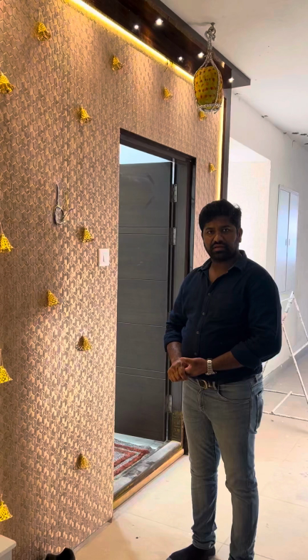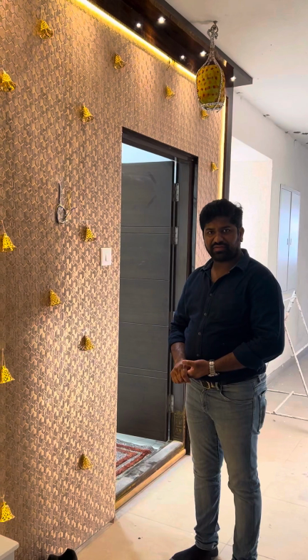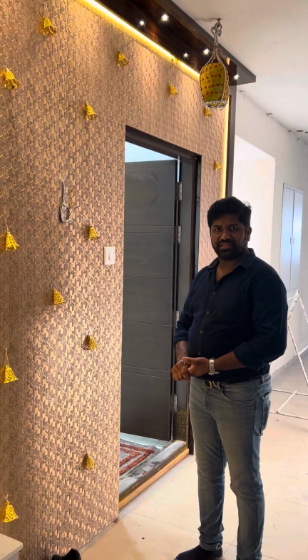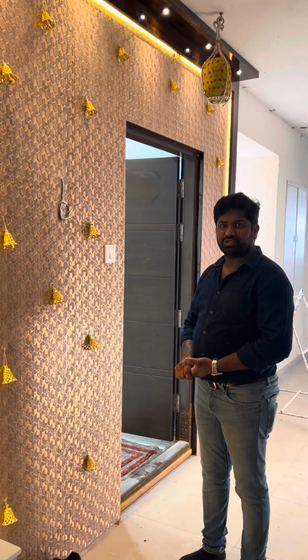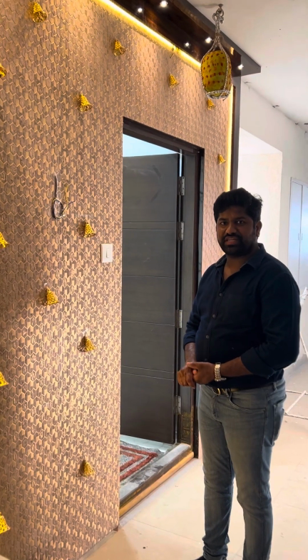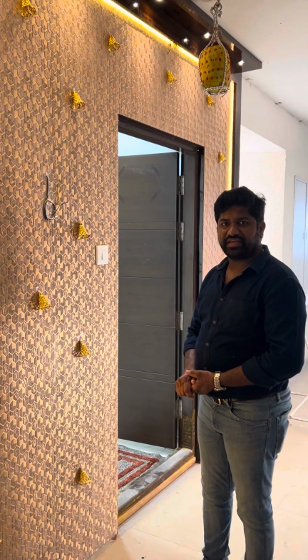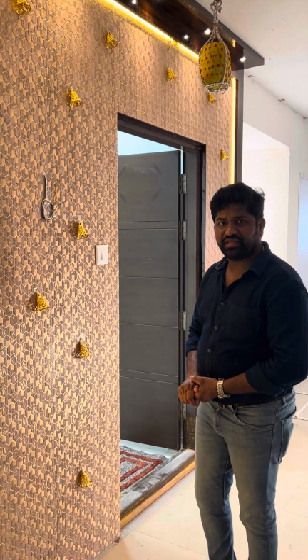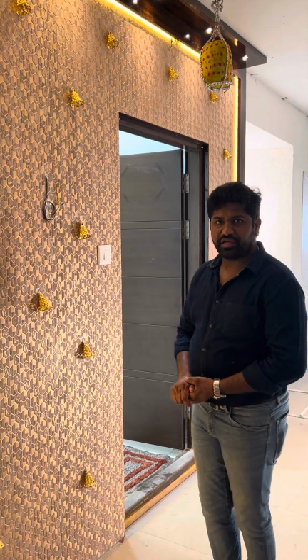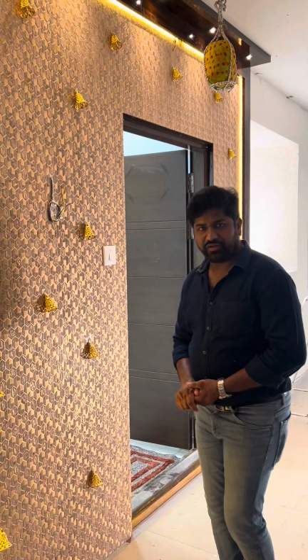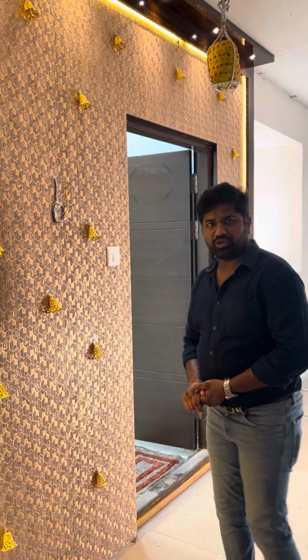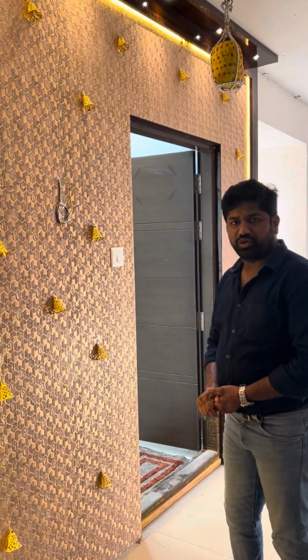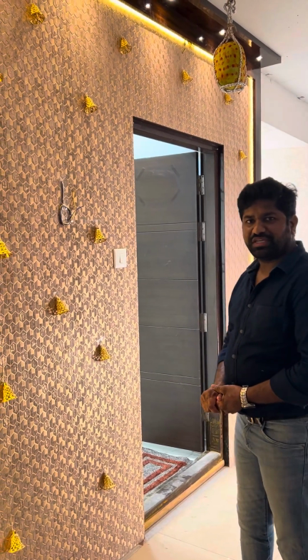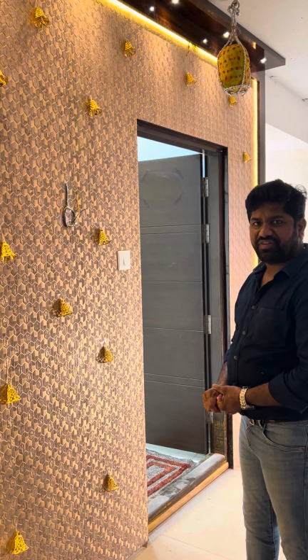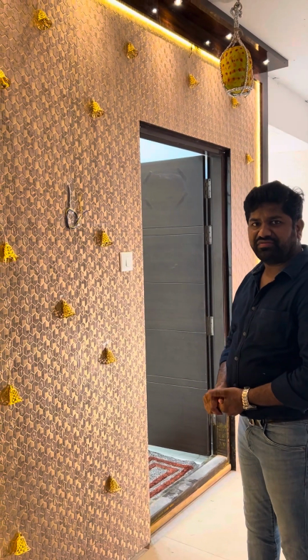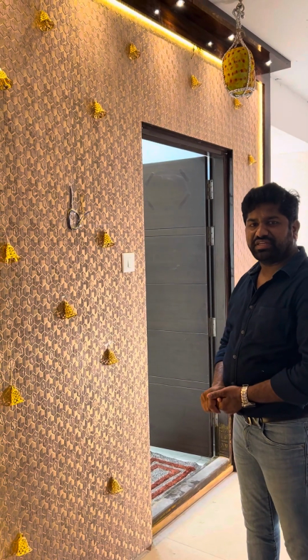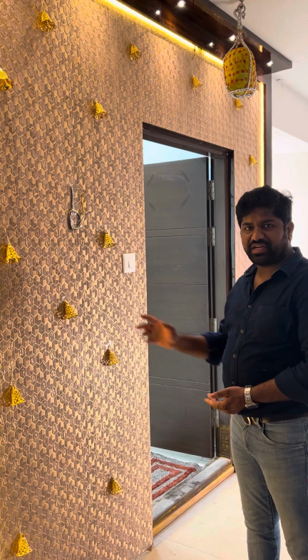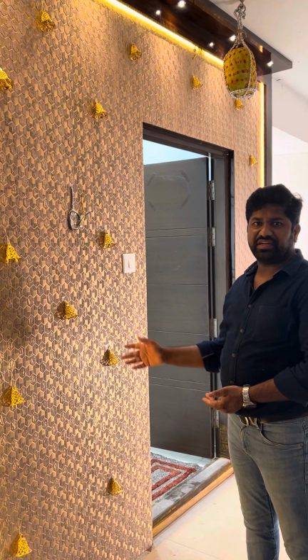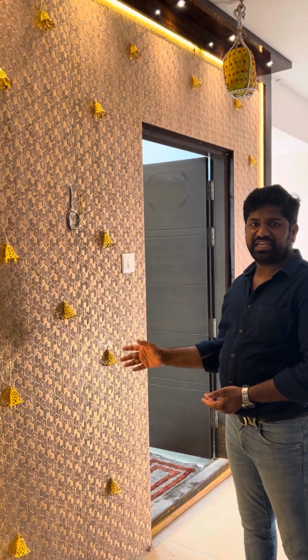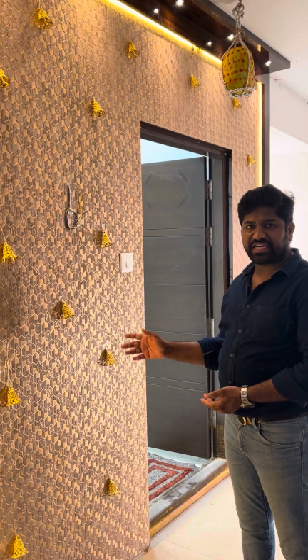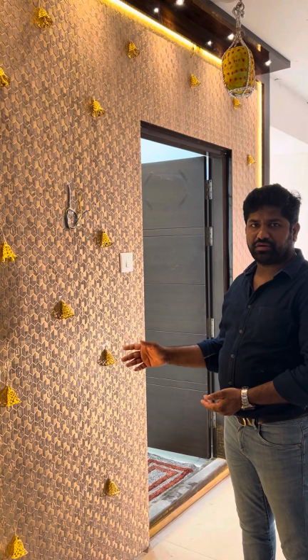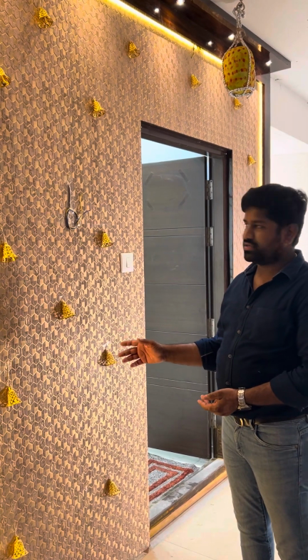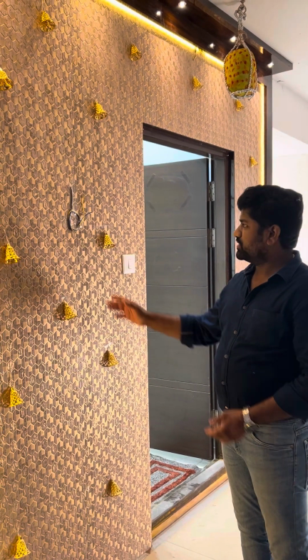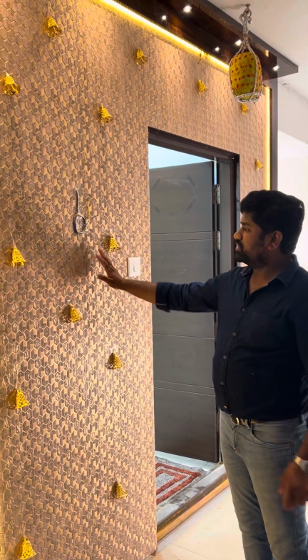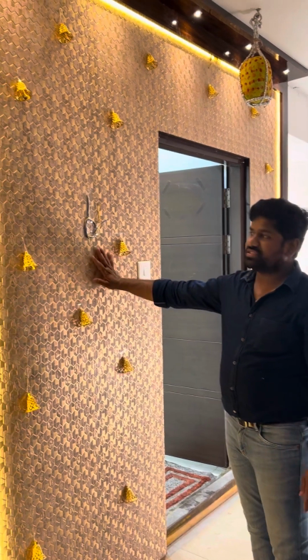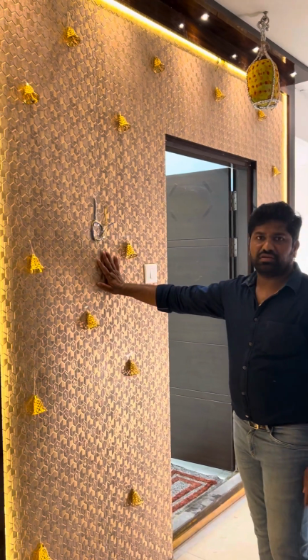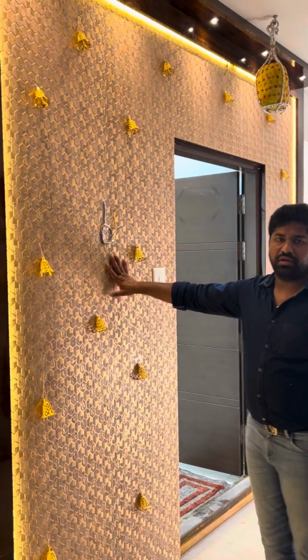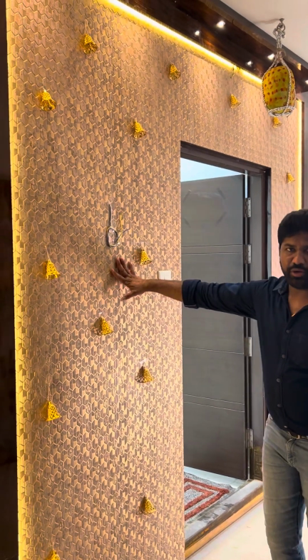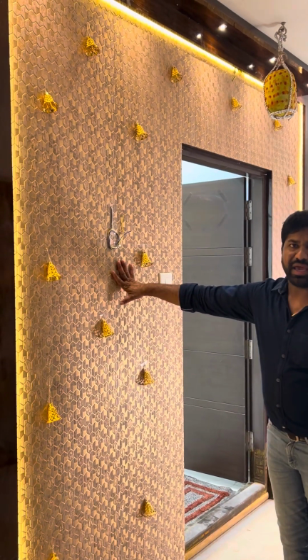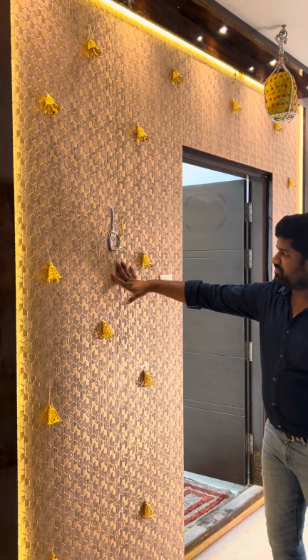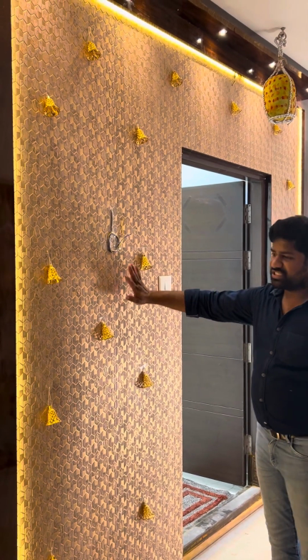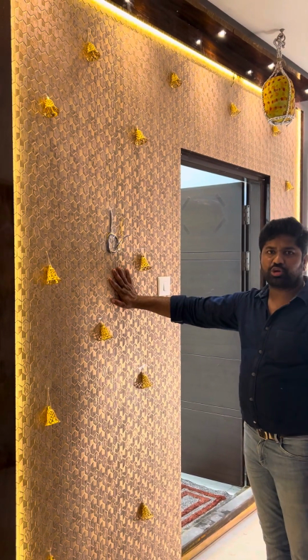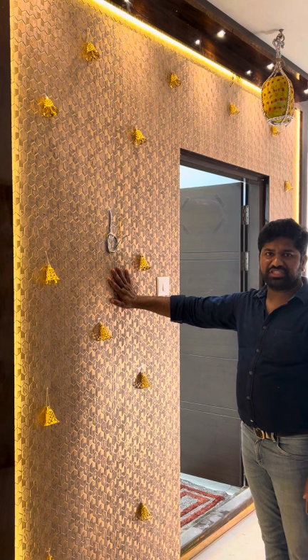Hi friends, this is Sudarshan Vati. I am showing you a 2 BHK flat. We recently did Vesanya Skyah. This is random paneling with charcoal sheet.